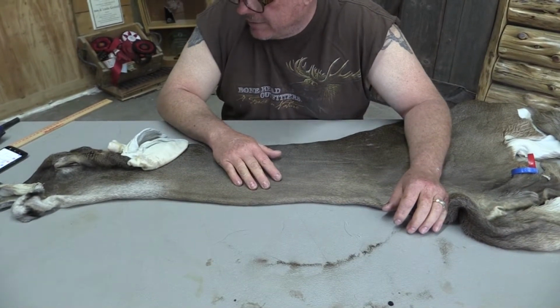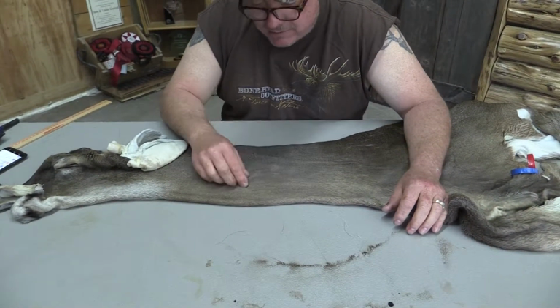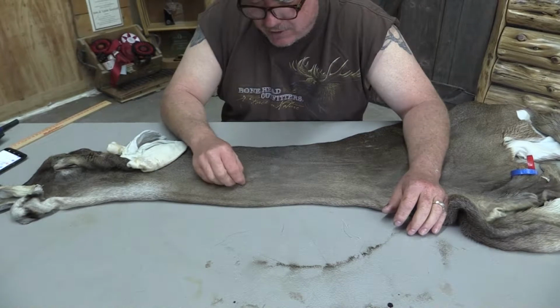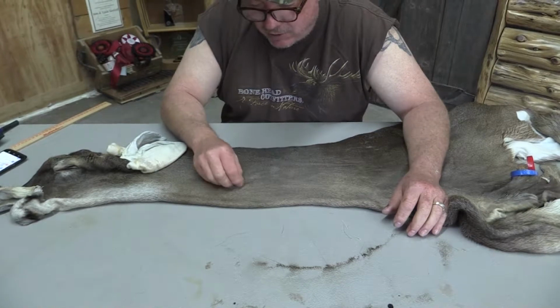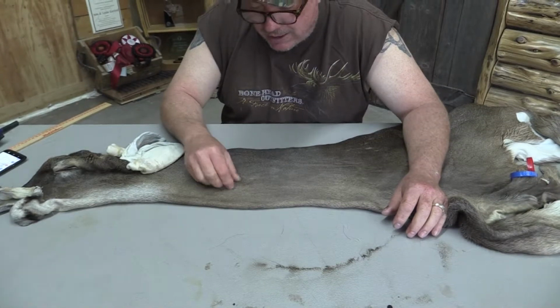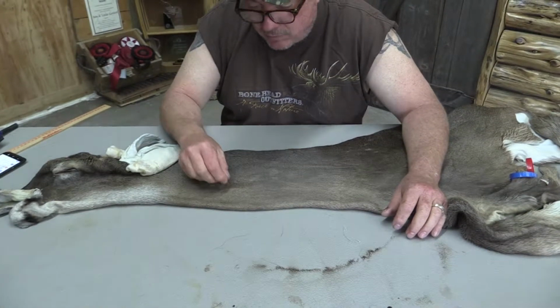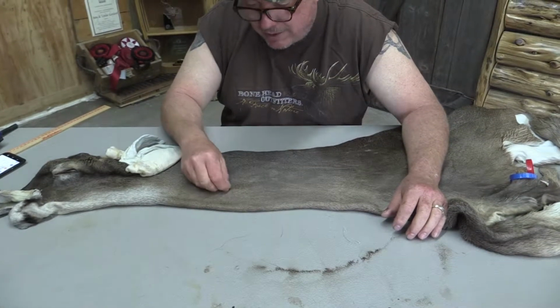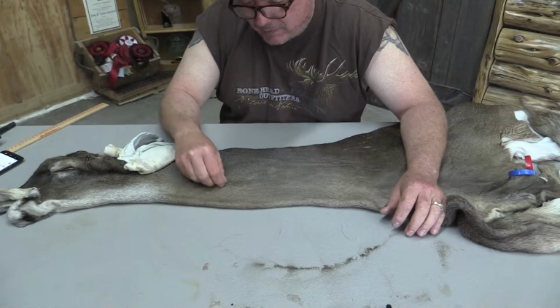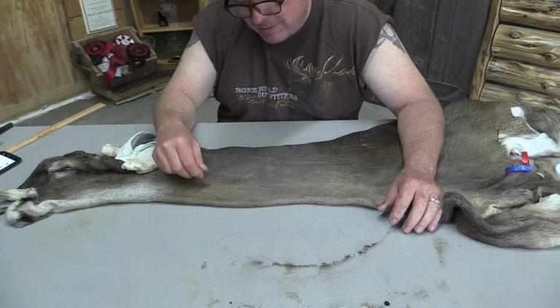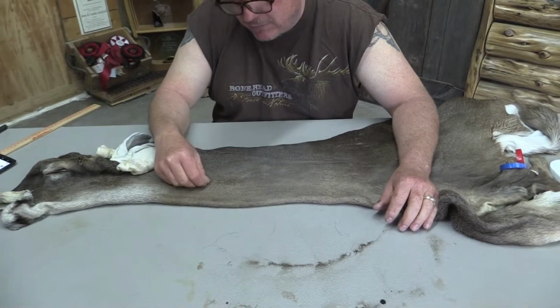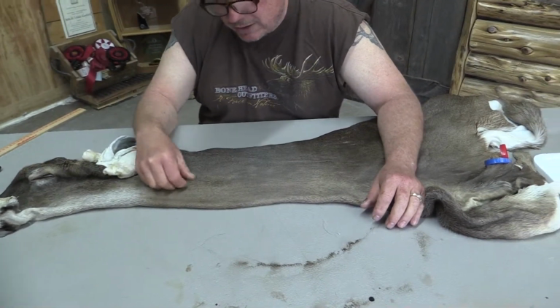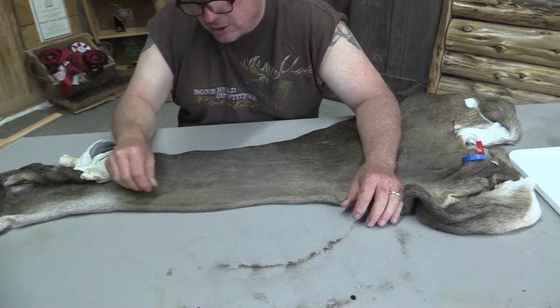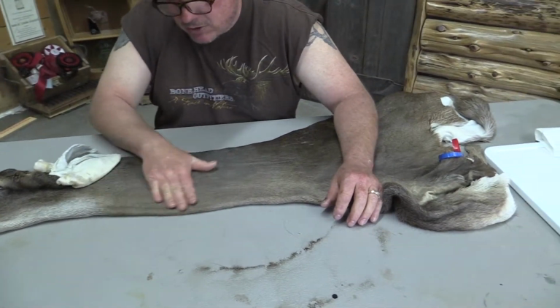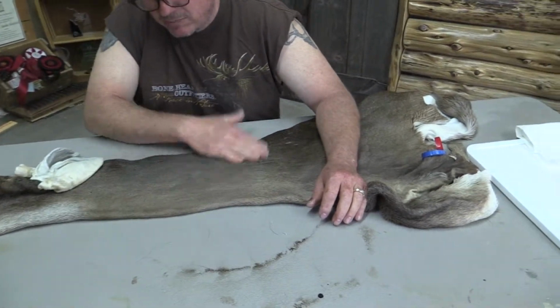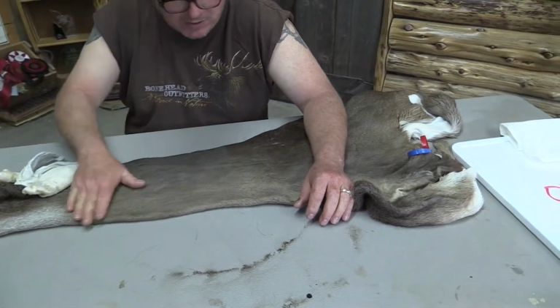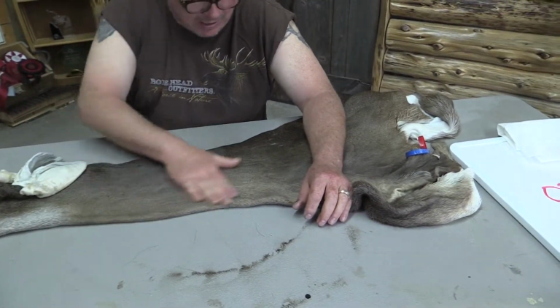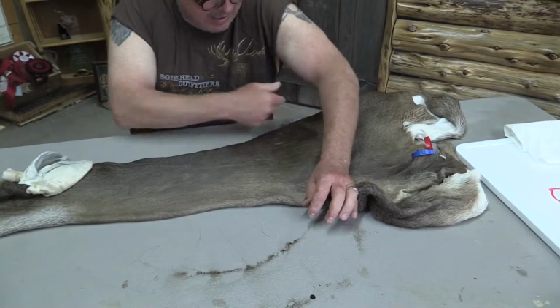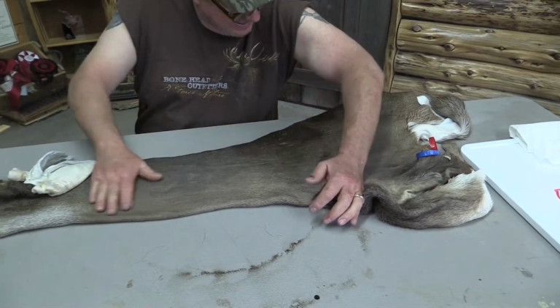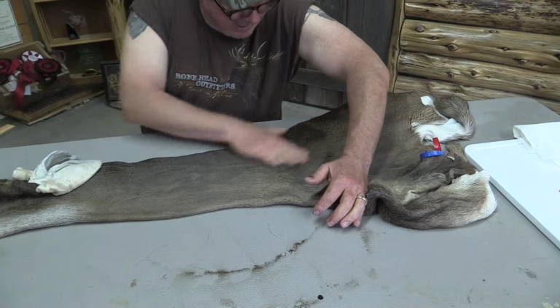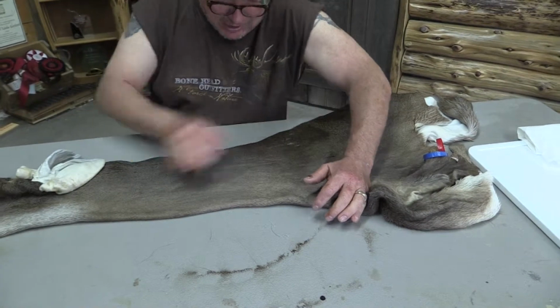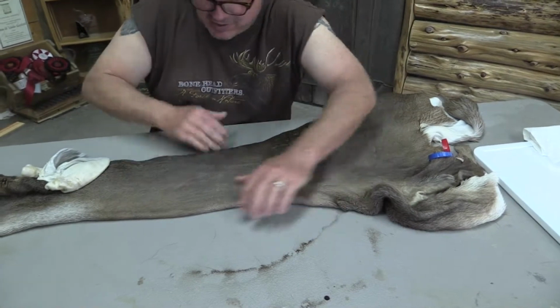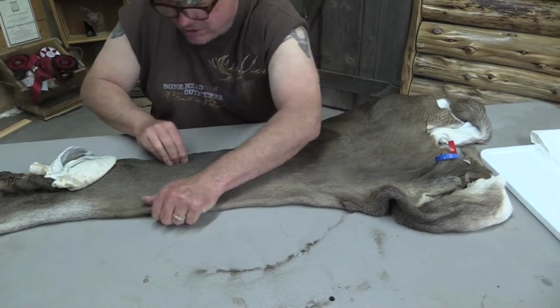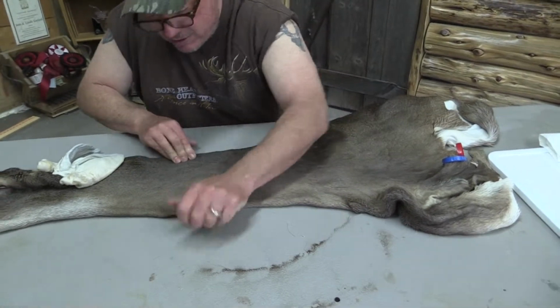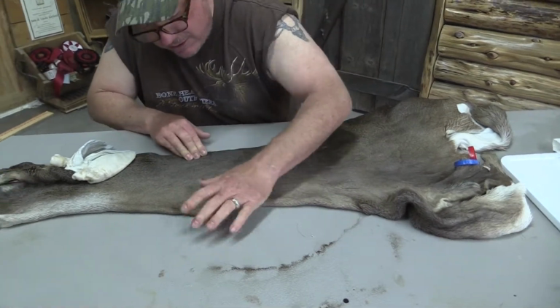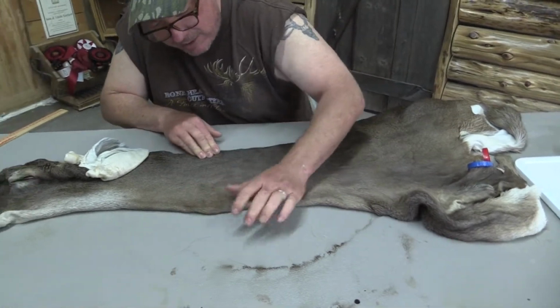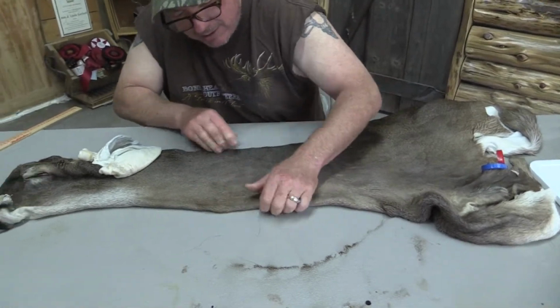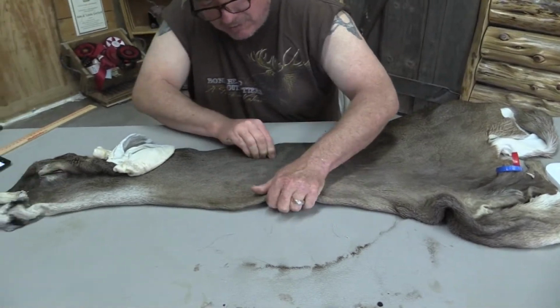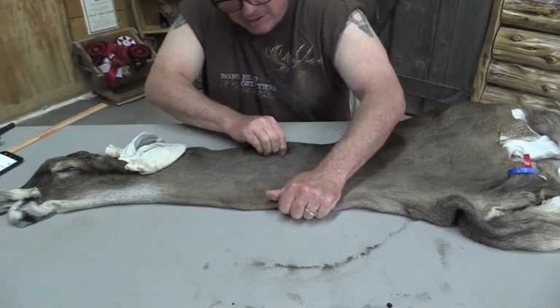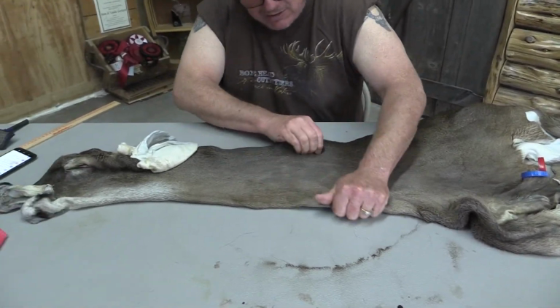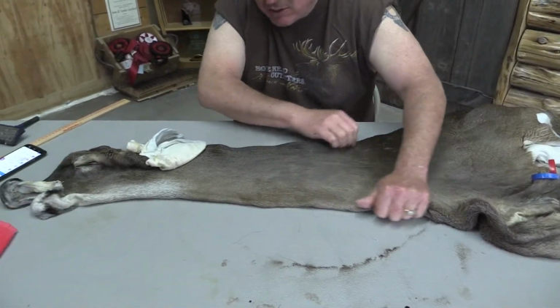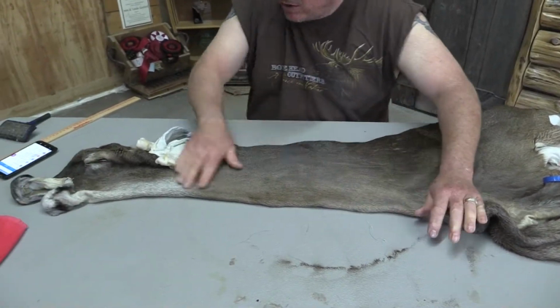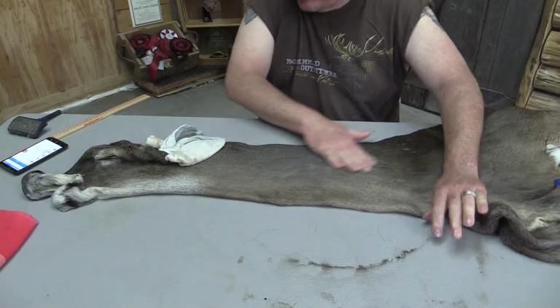This is a very early October cape — it might even be the first week of October — so it's pretty slick hair. It does not have any transition hairs. It is a nice short hair cape.